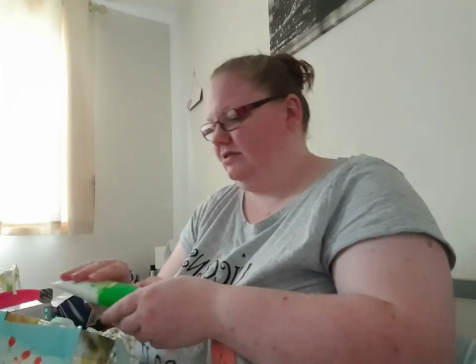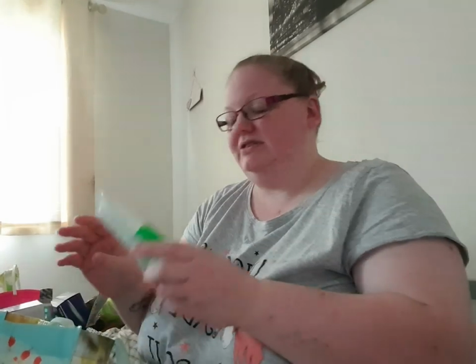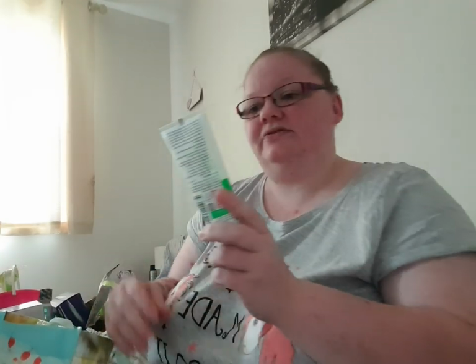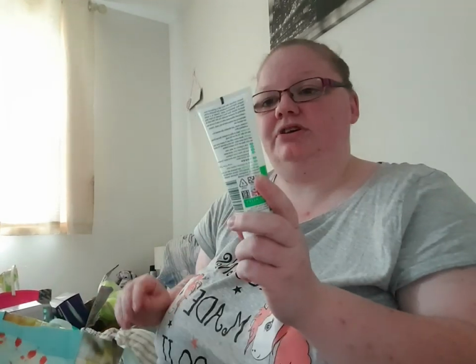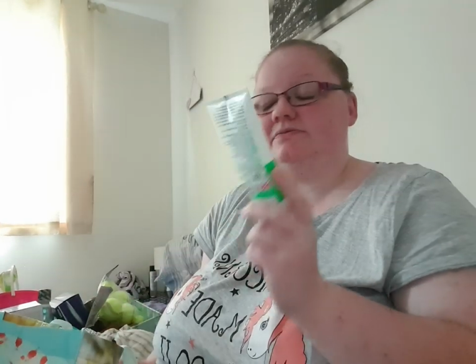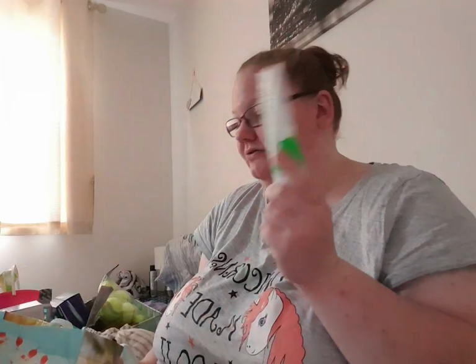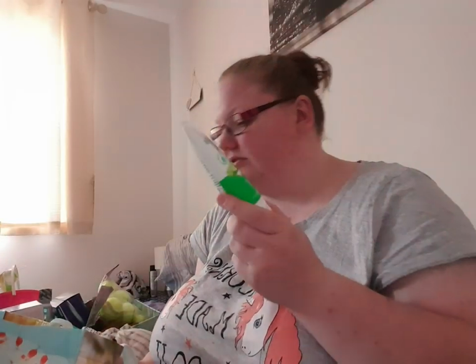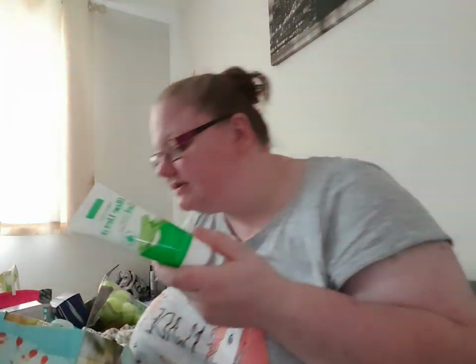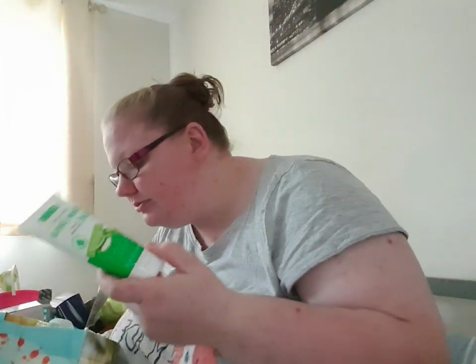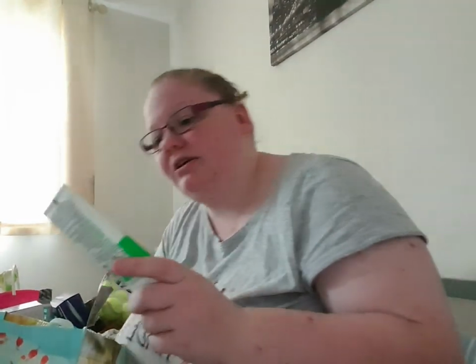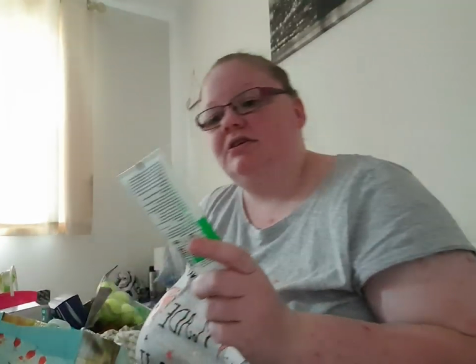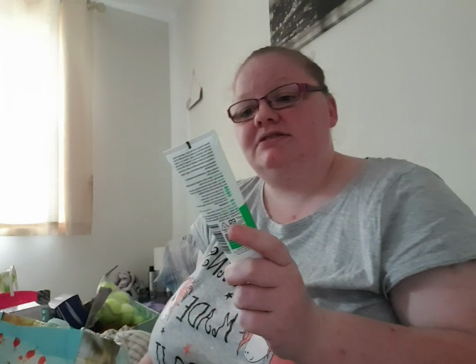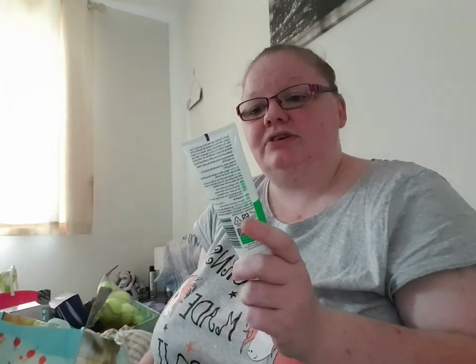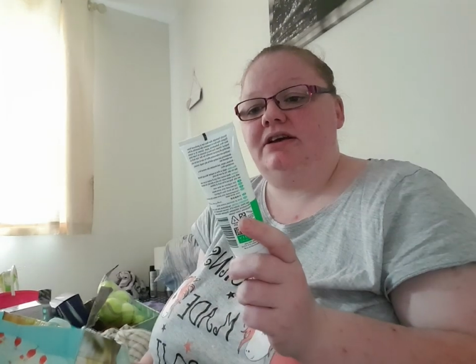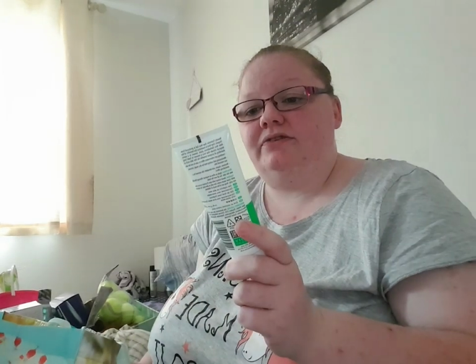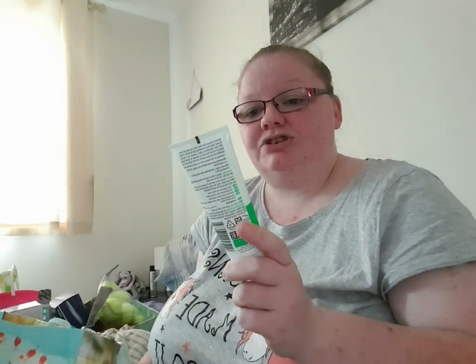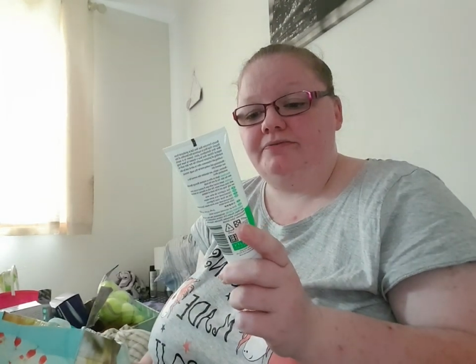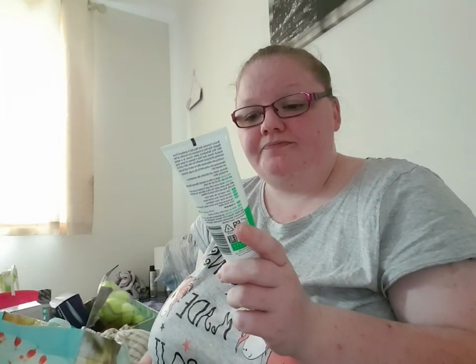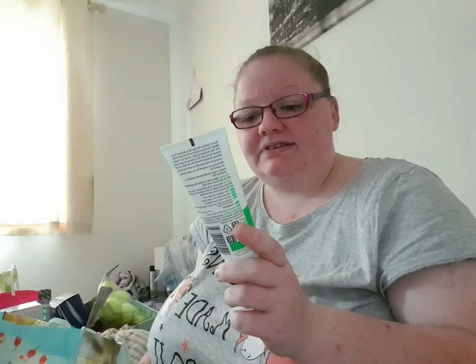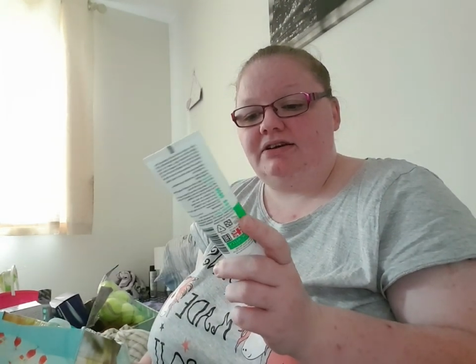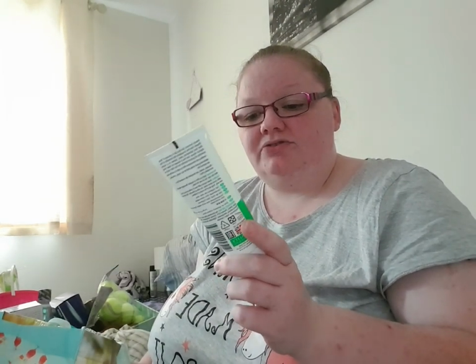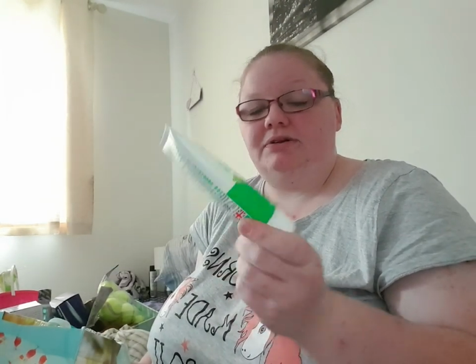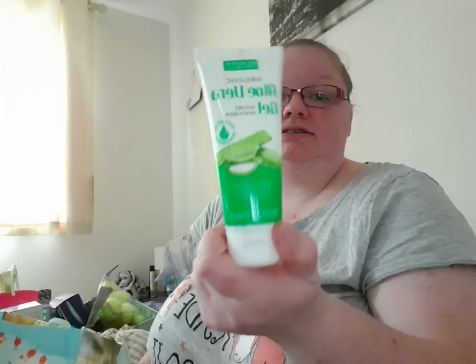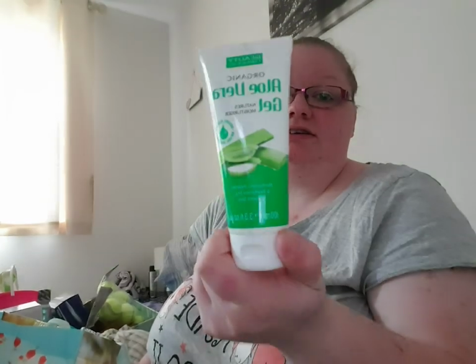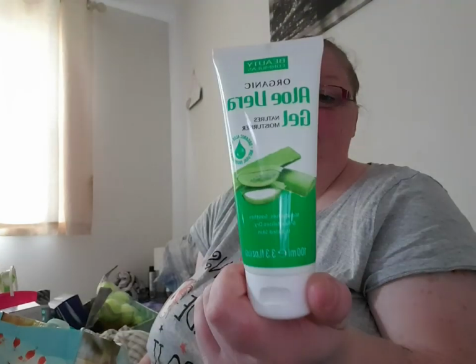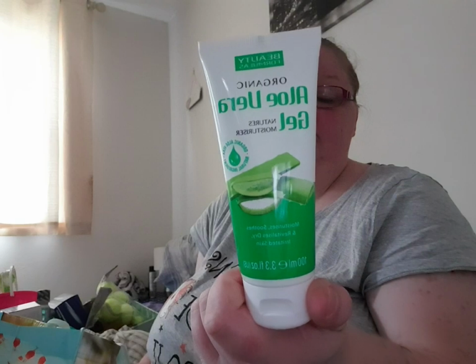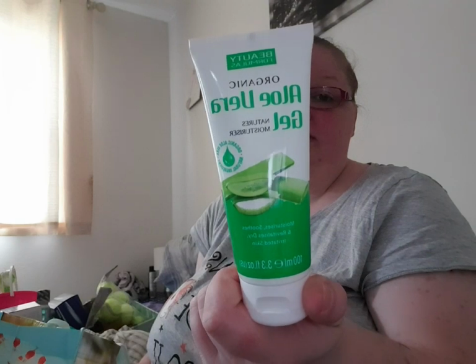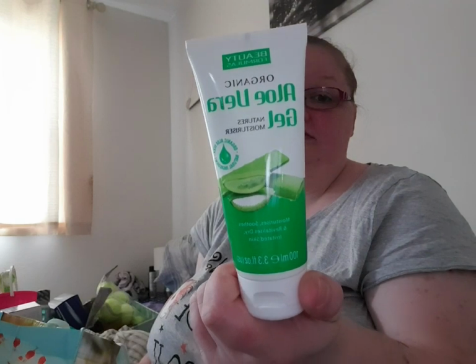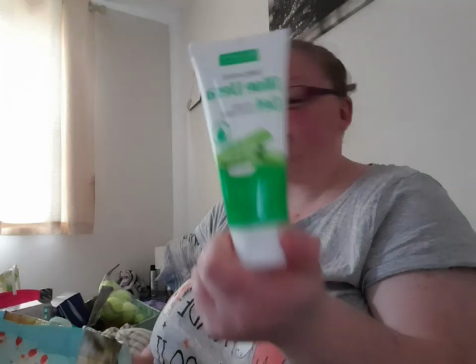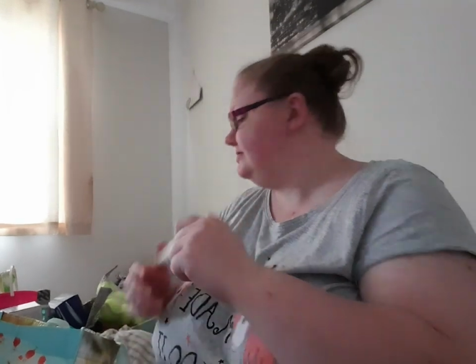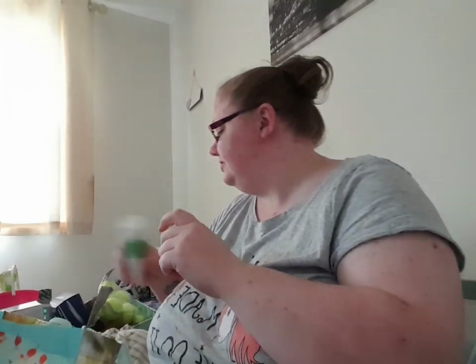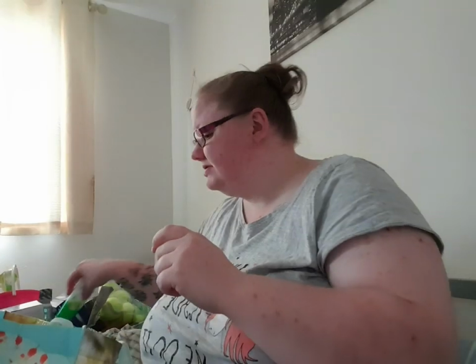Oh, this is something from Bodycare that I forgot — it's been at the bottom of the bag. This is organic aloe vera gel, 100 millilitres, and this was 99p, so that's going on holiday with us too.